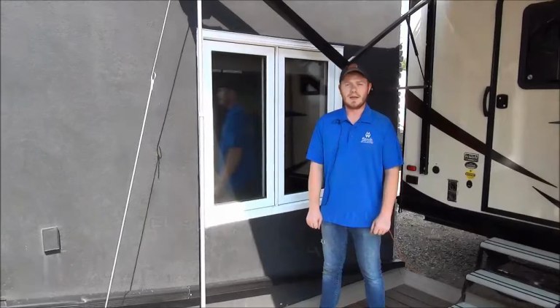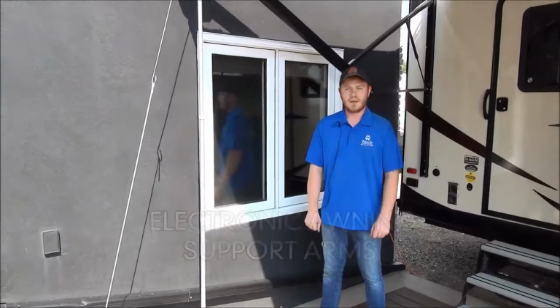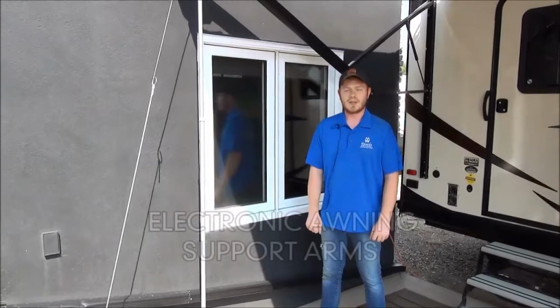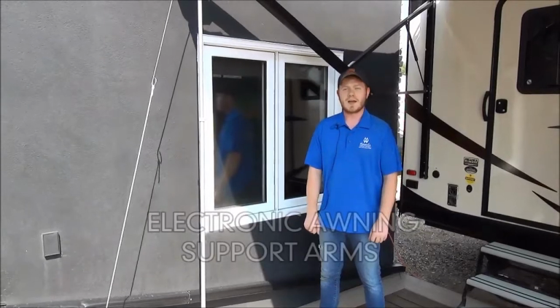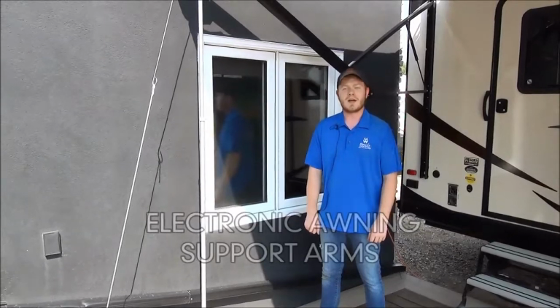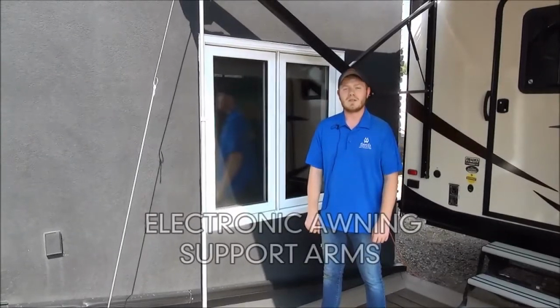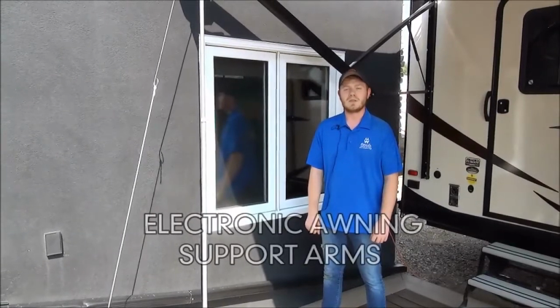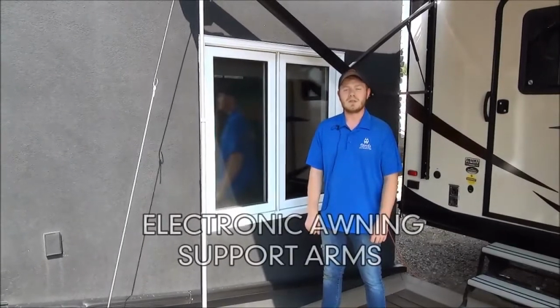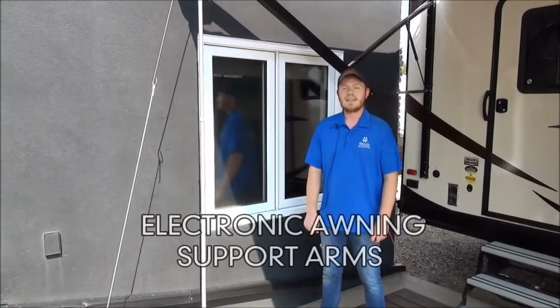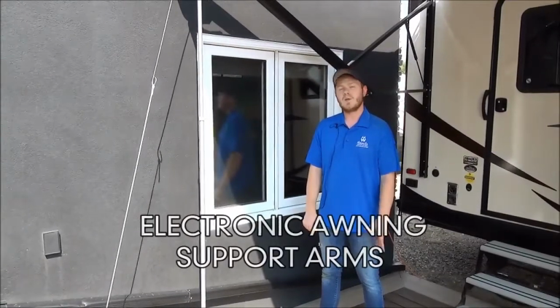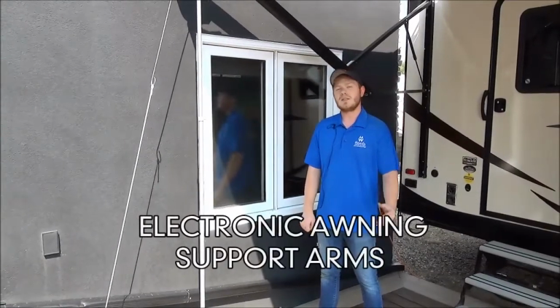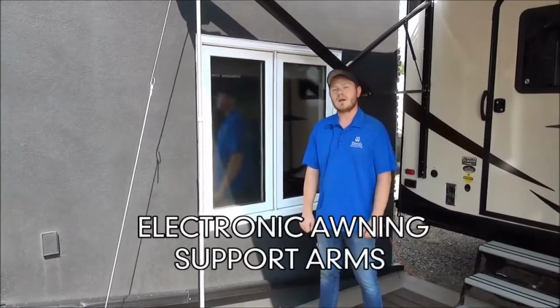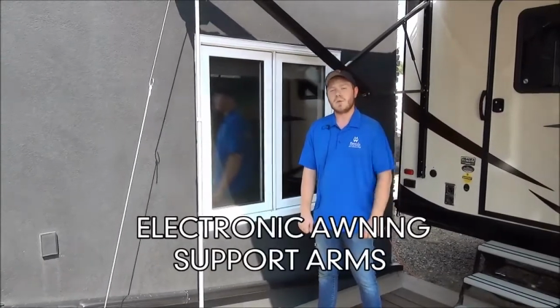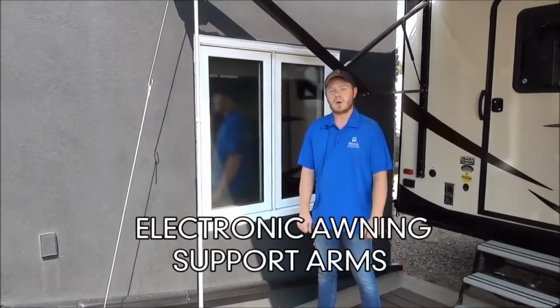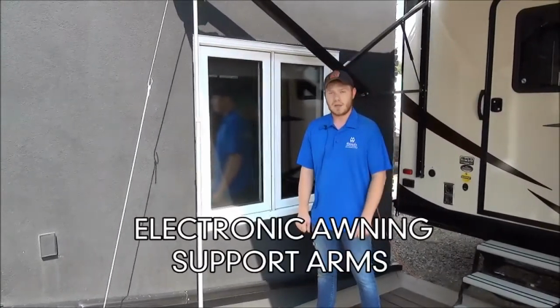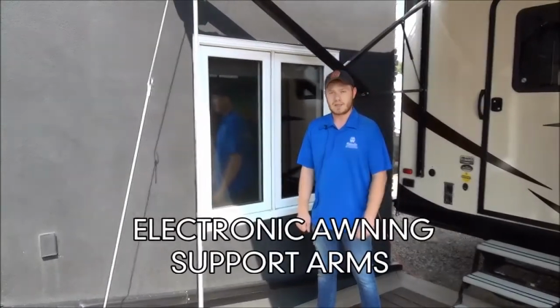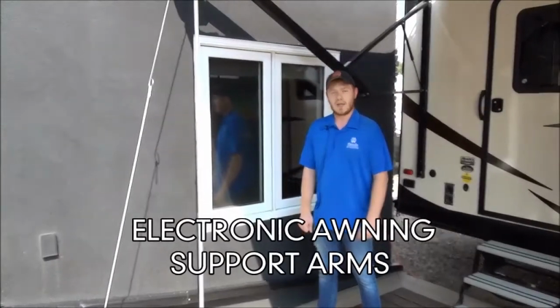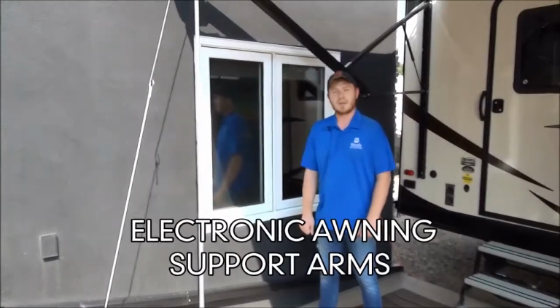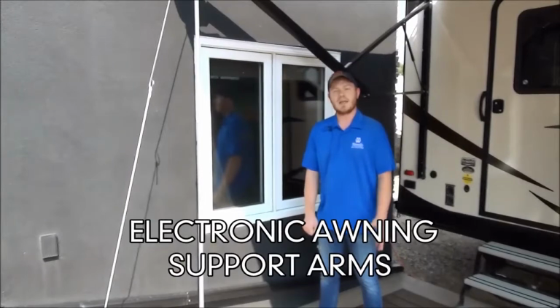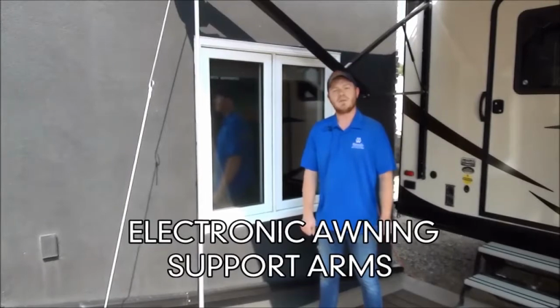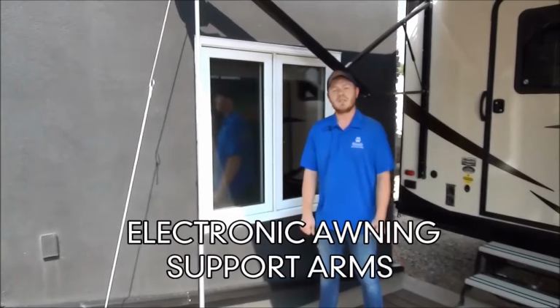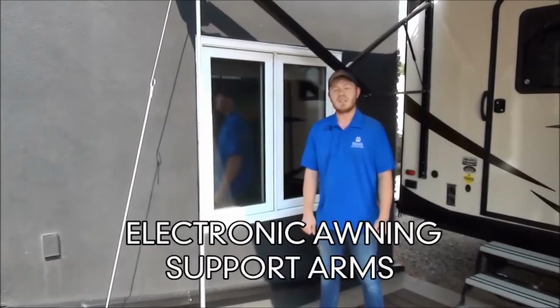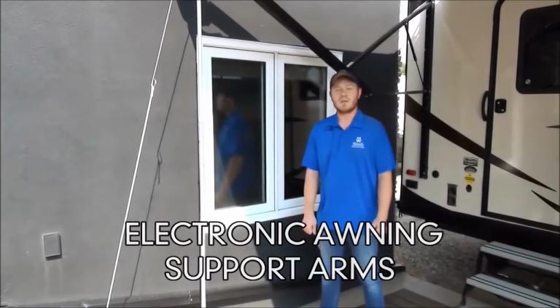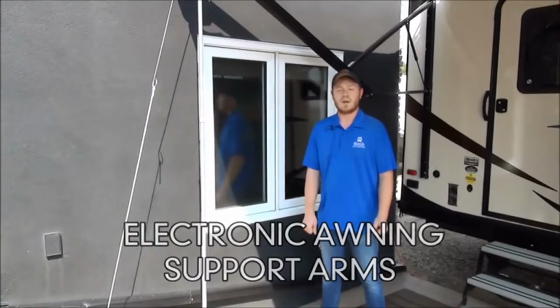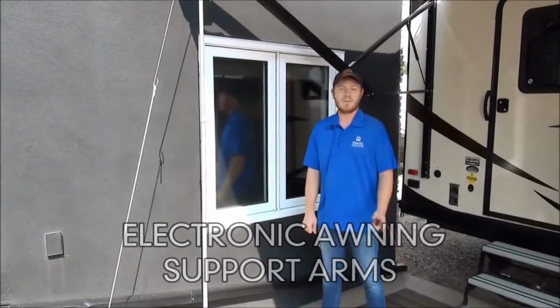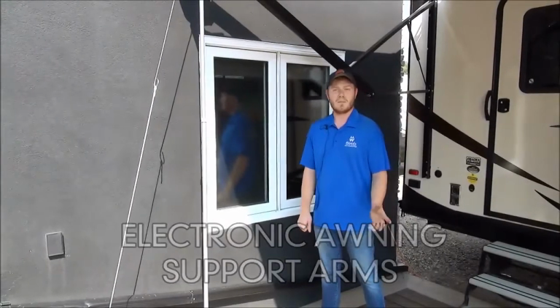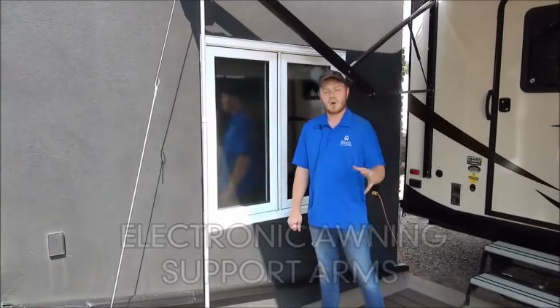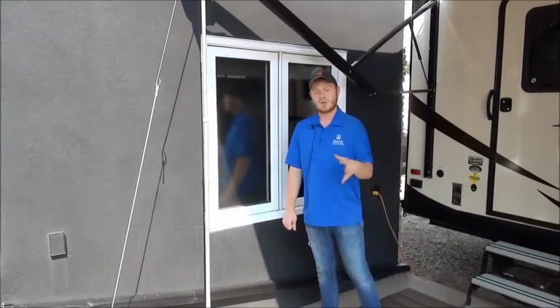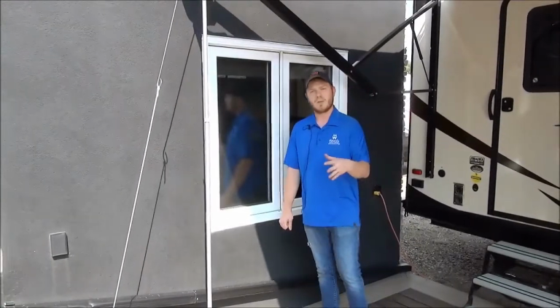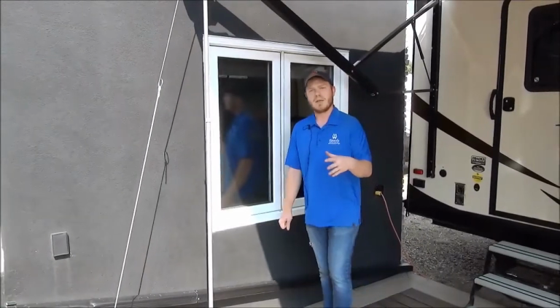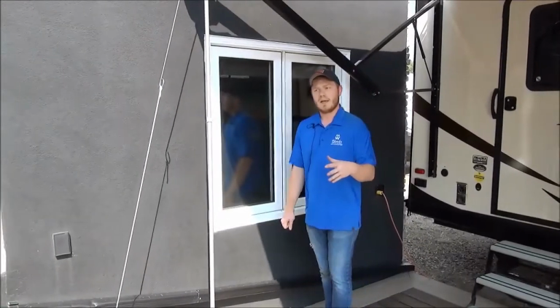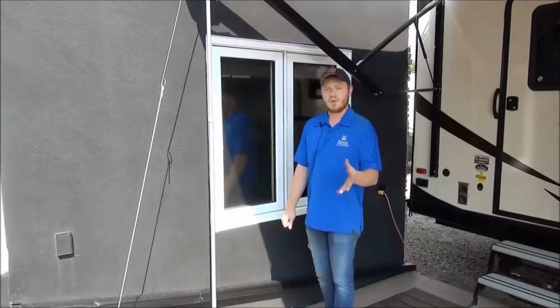Hey everyone, it's Mac from MyNerds Leisure World. Today I wanted to talk a bit about awnings and some of the damage we've been seeing on them from long-term use.